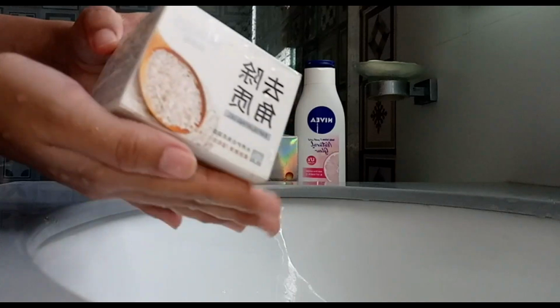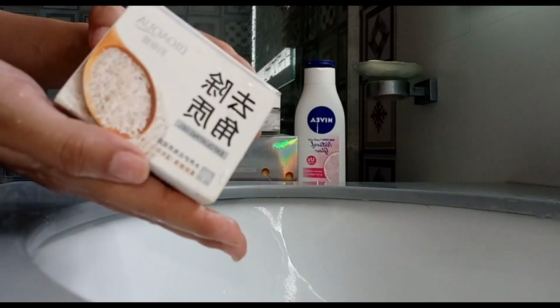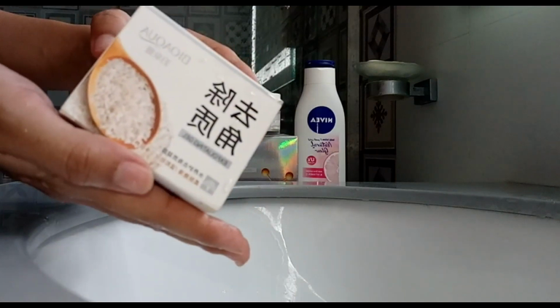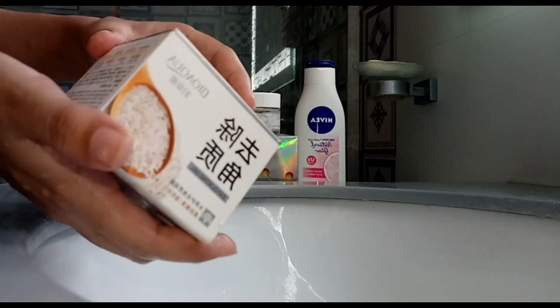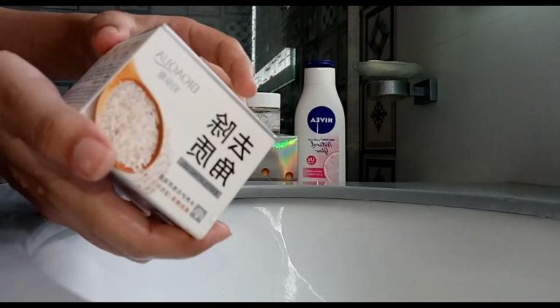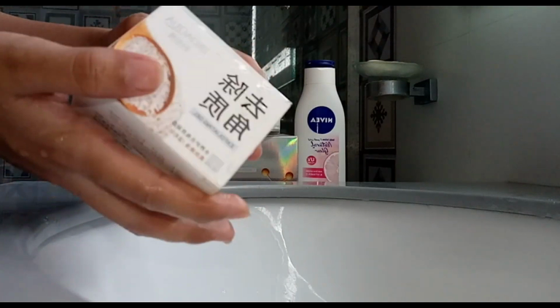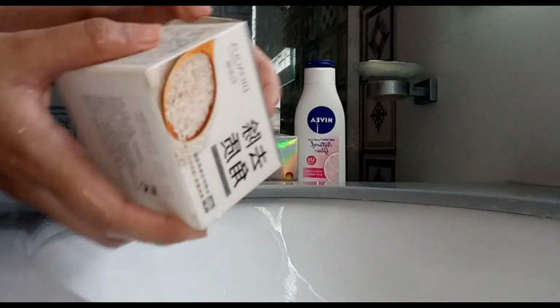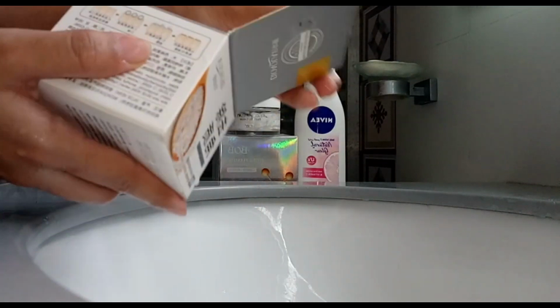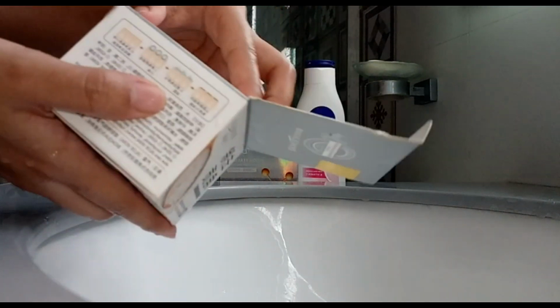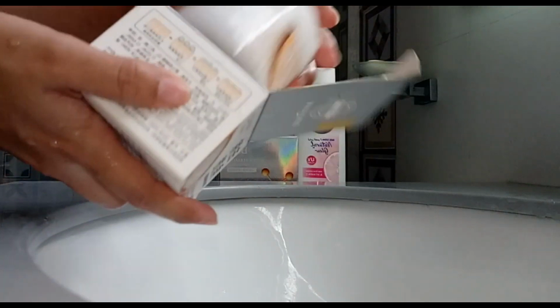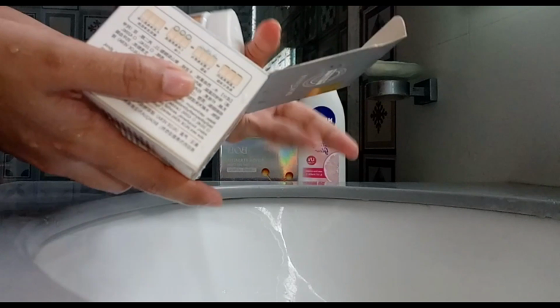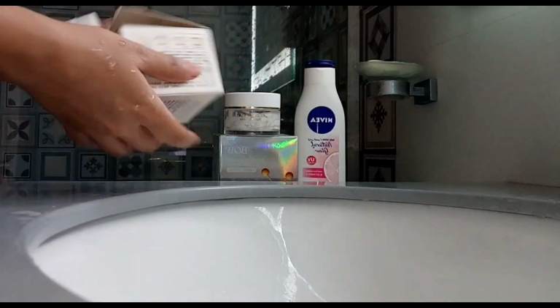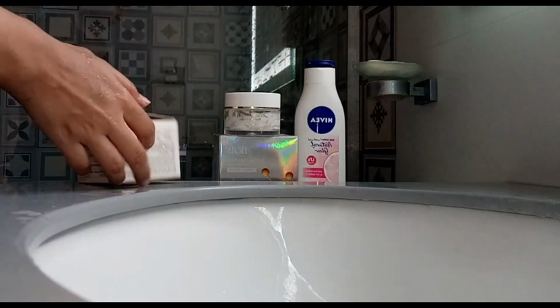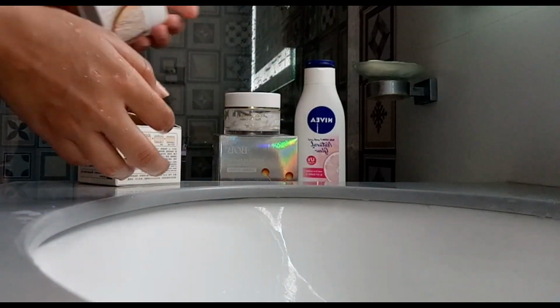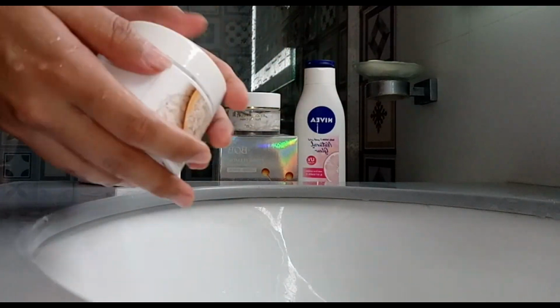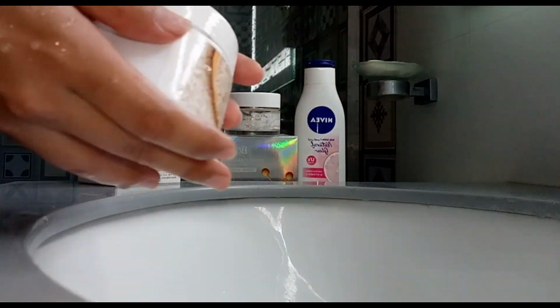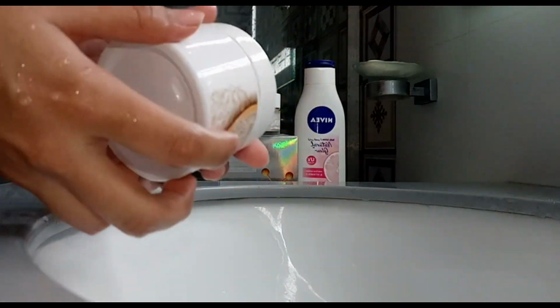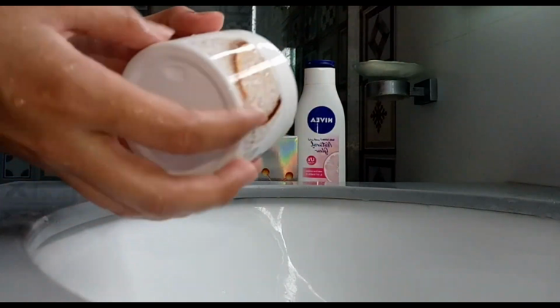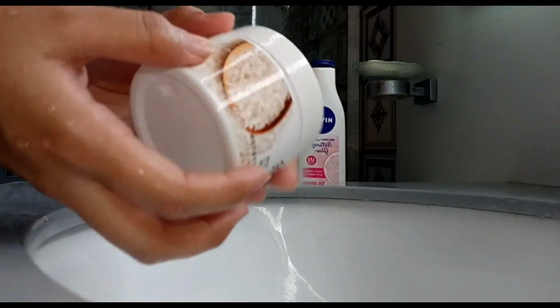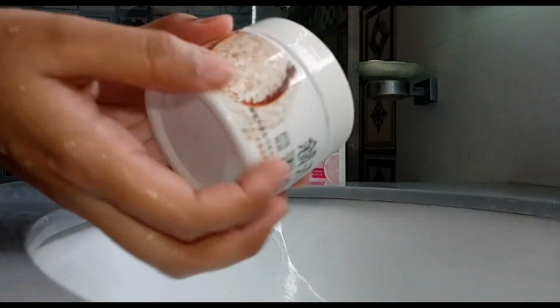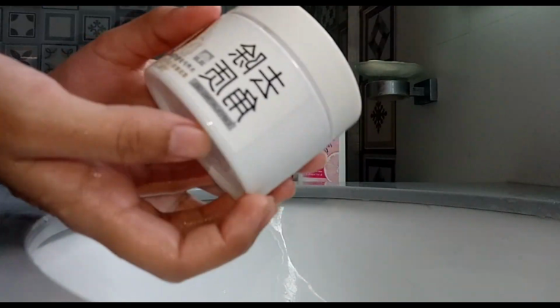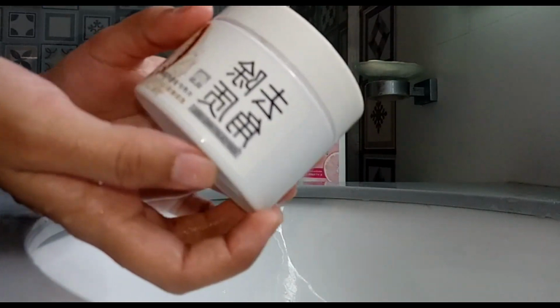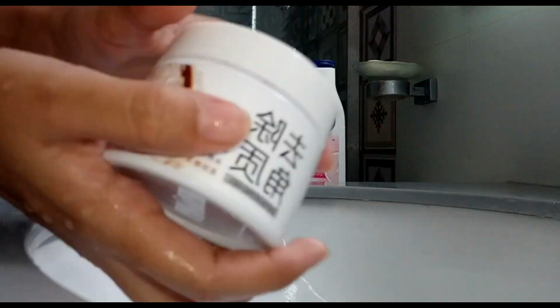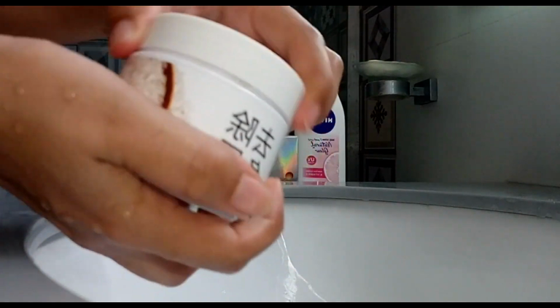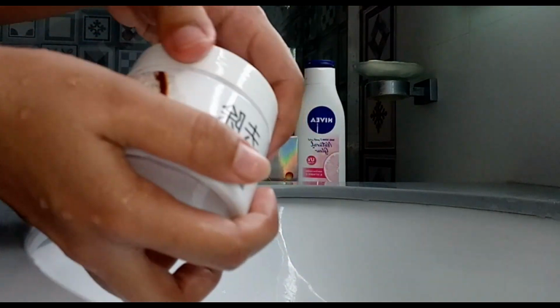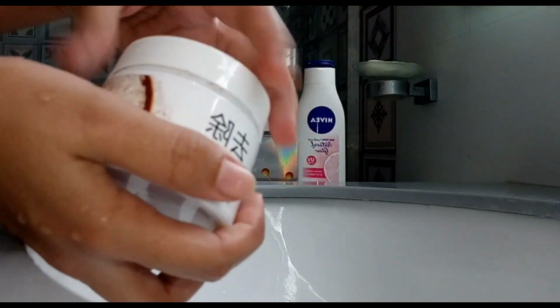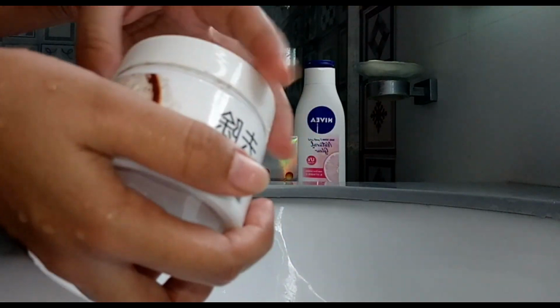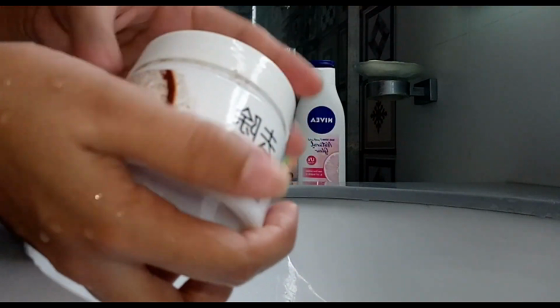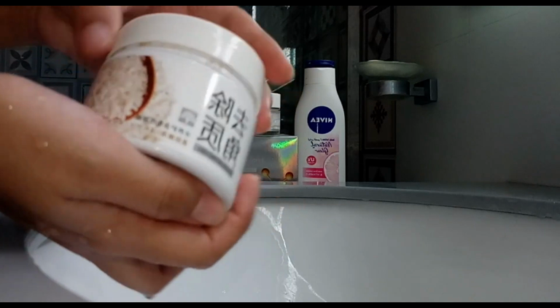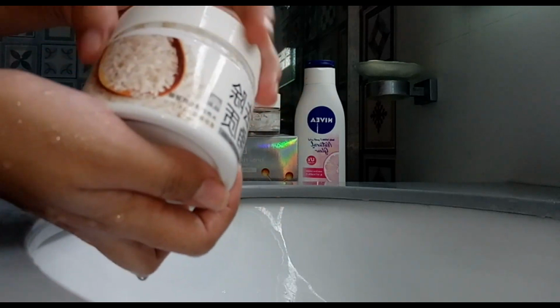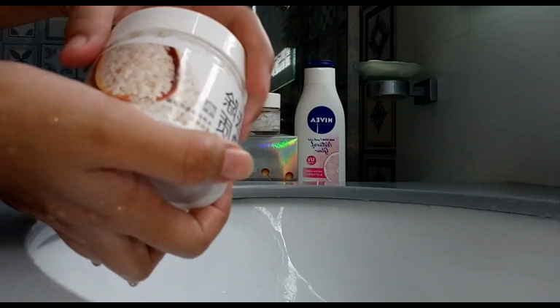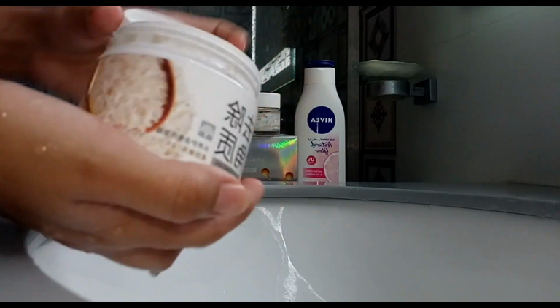Exfoliating rice gel face scrub — this product is mild in nature, contains particles that clean cutin, and helps to improve skin.